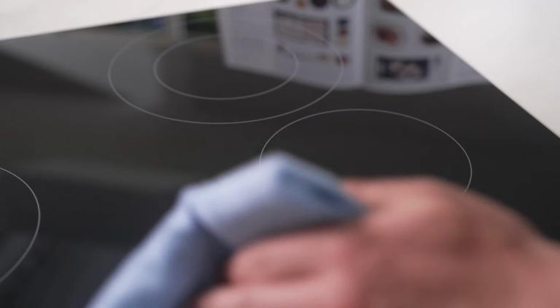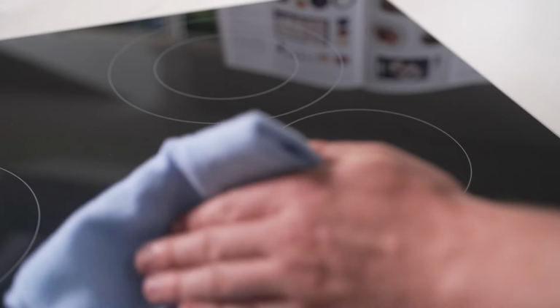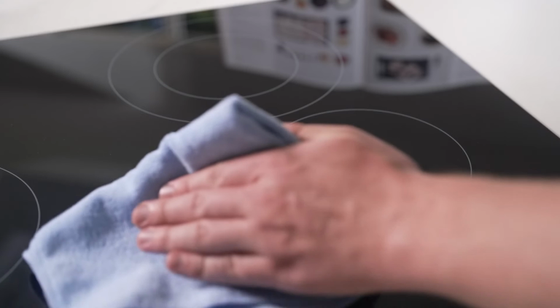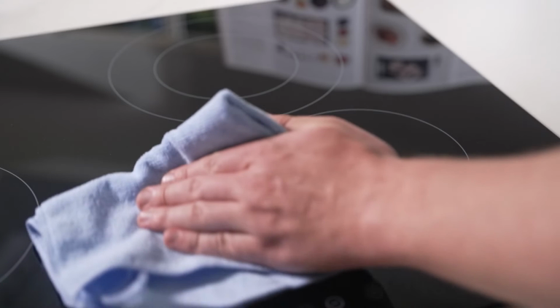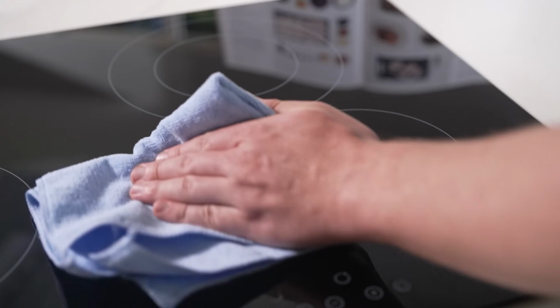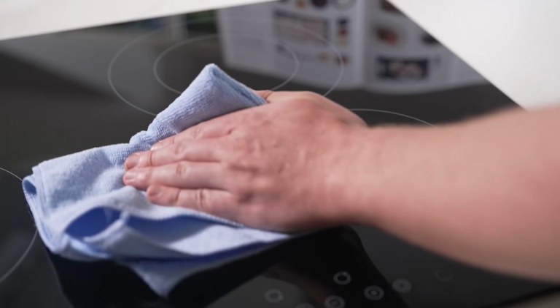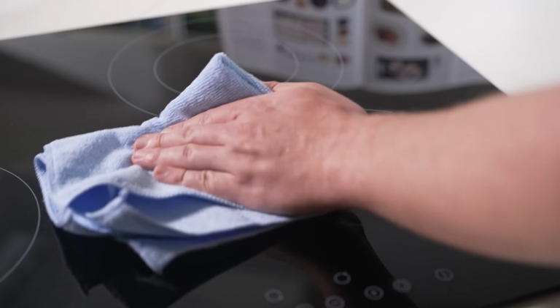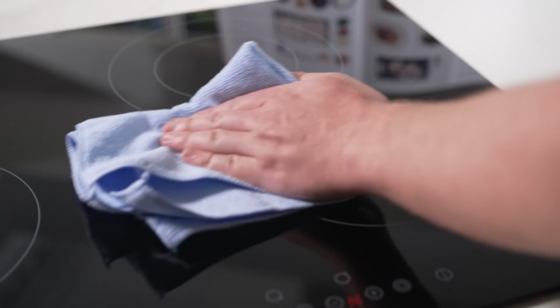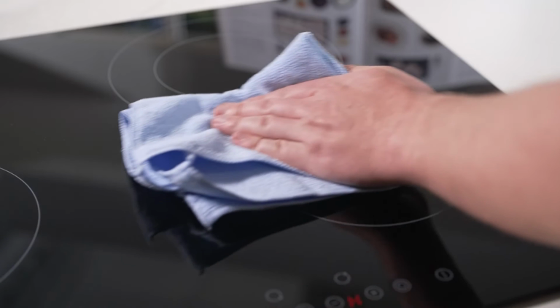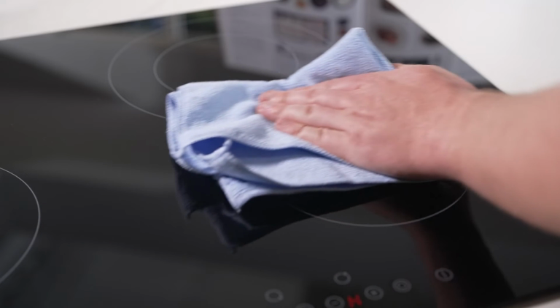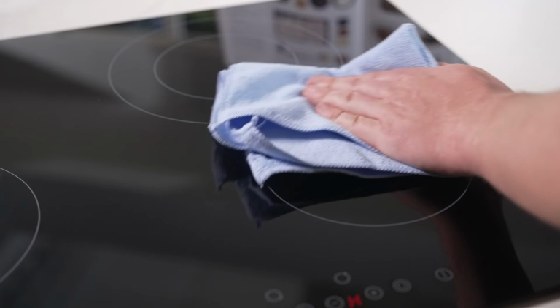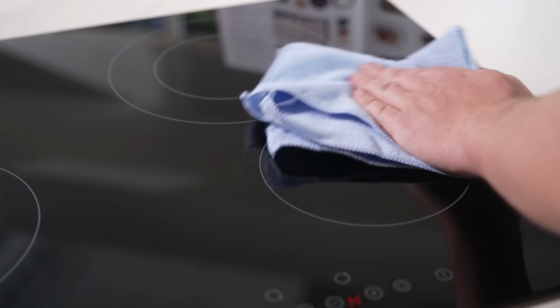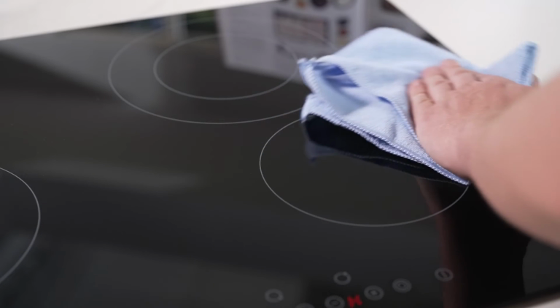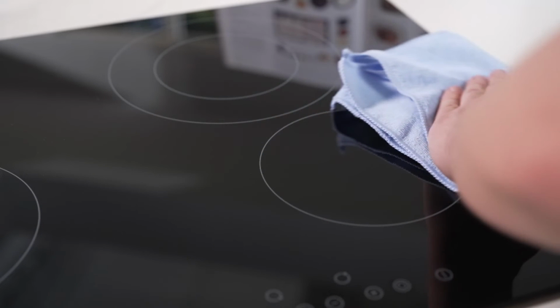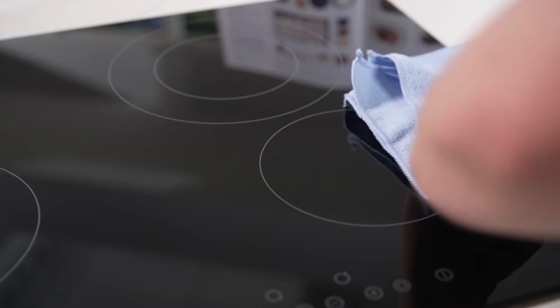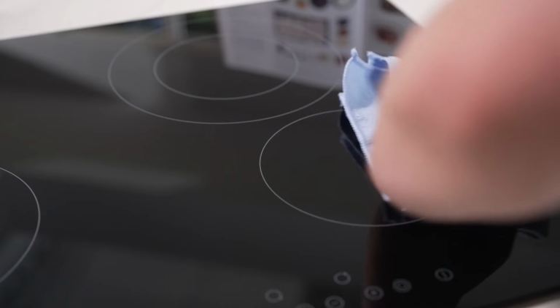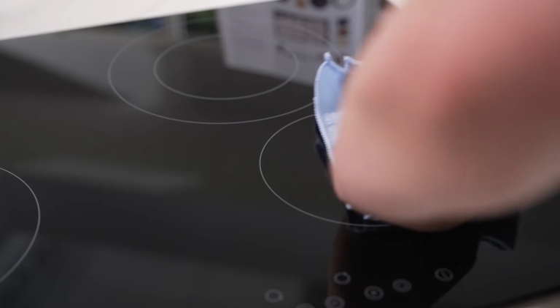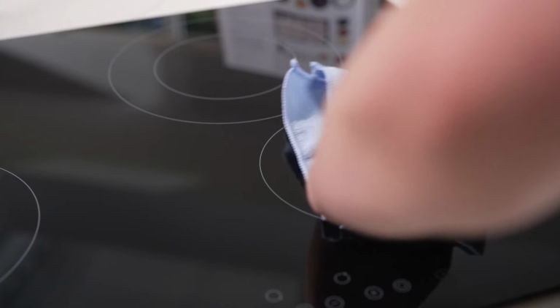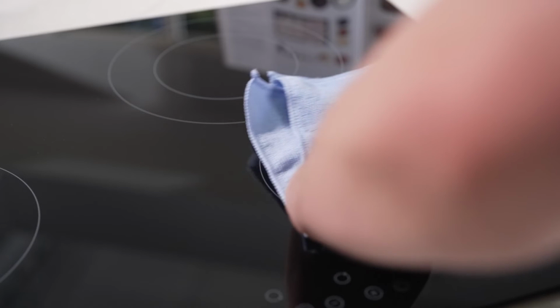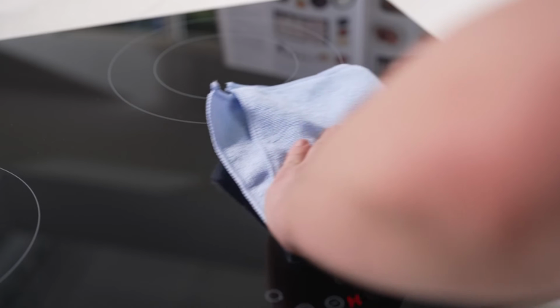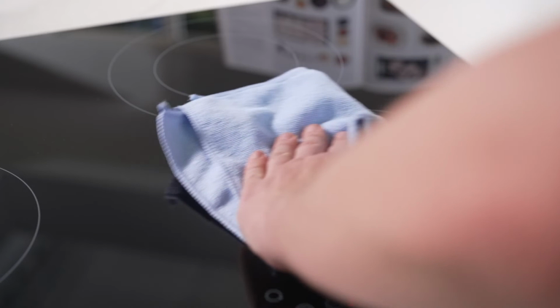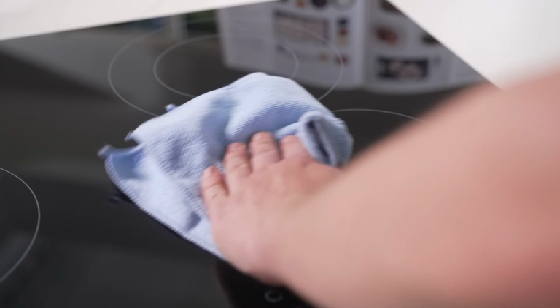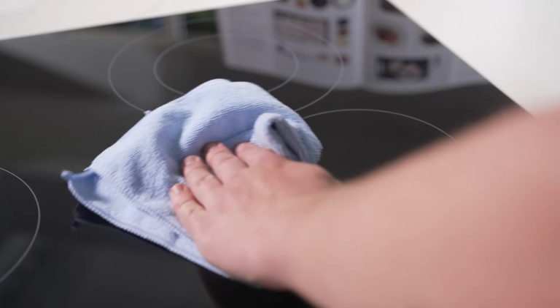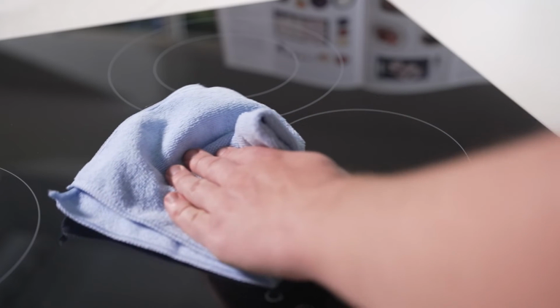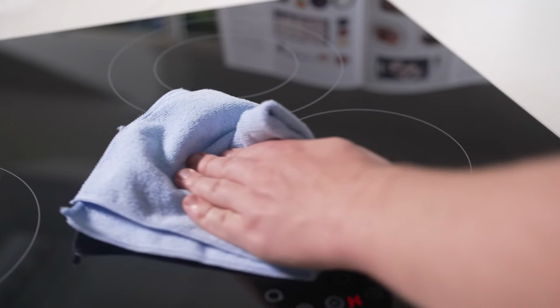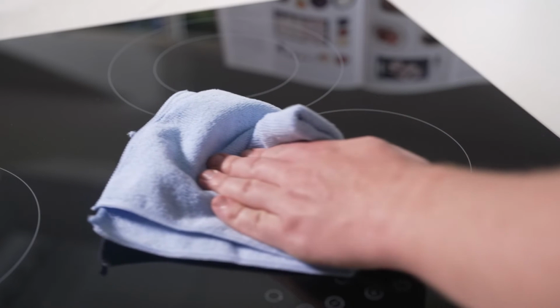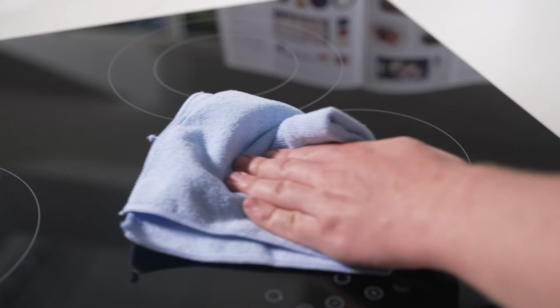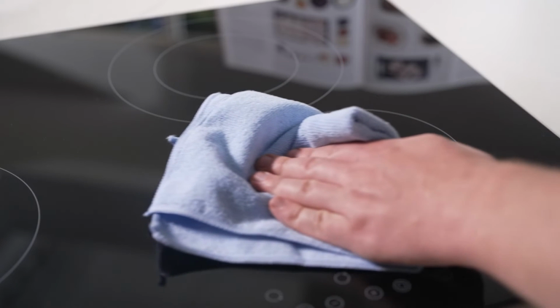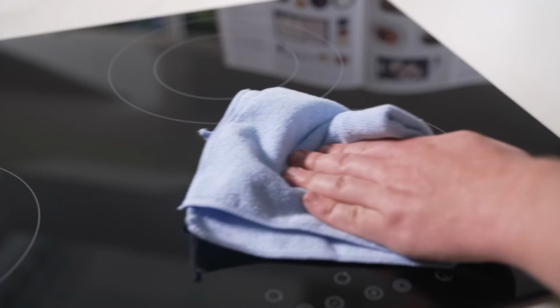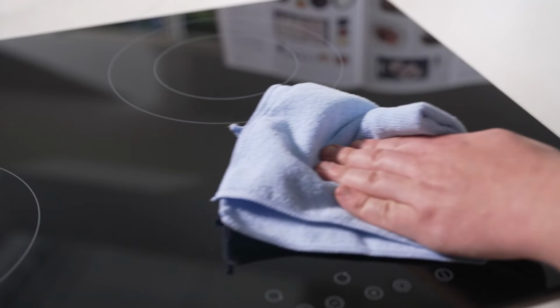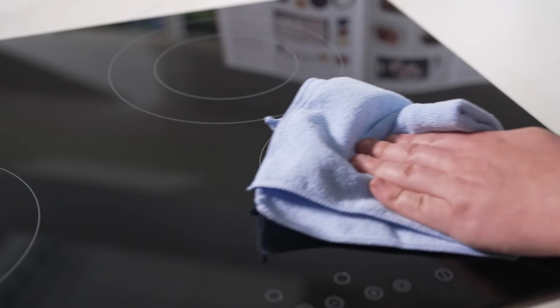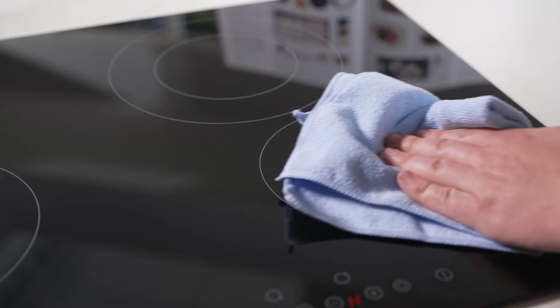Adorned with an elegant black ceramic glass surface, this cooktop doesn't just present a sleek centrepiece for your kitchen — it simplifies upkeep to just a swift wipe down.